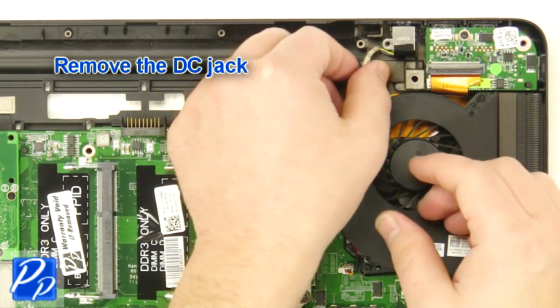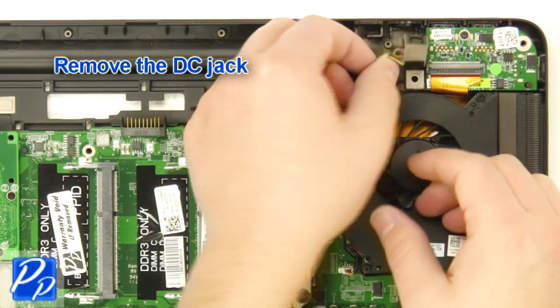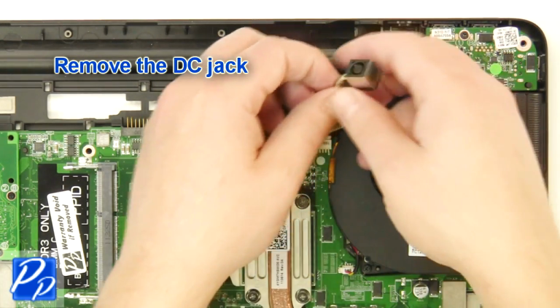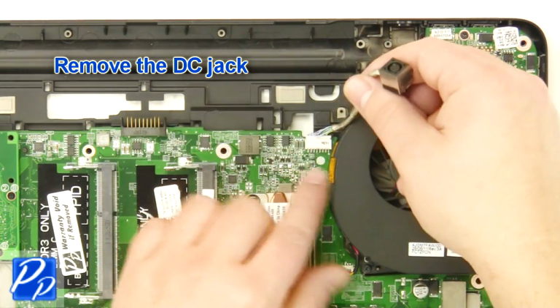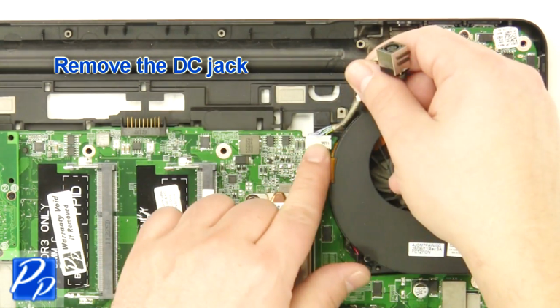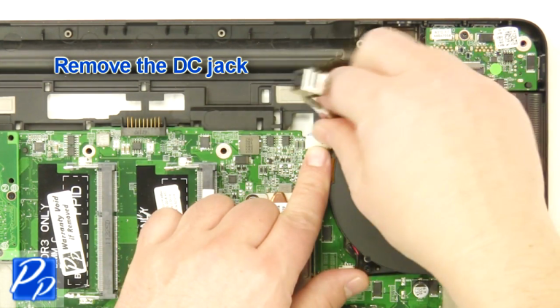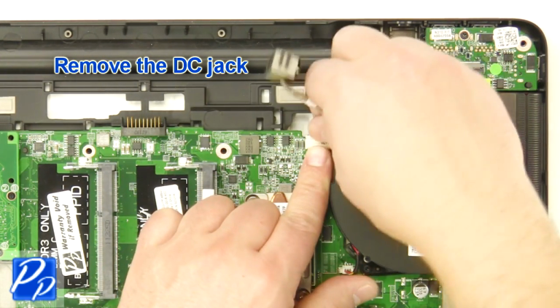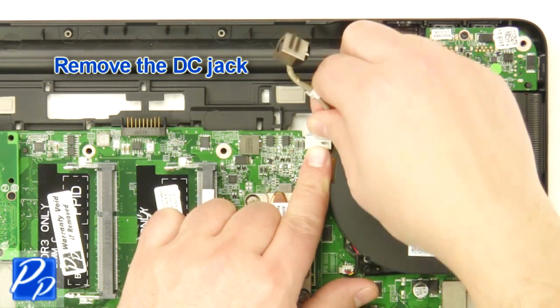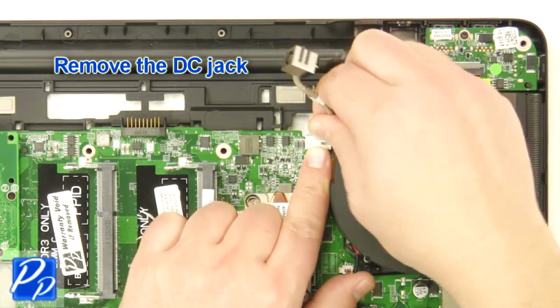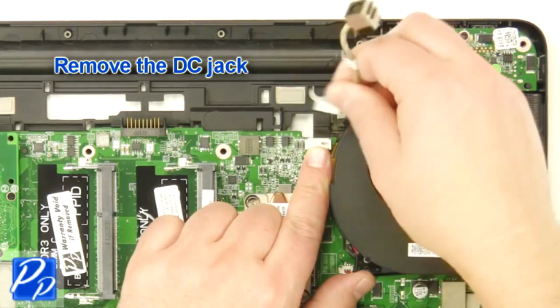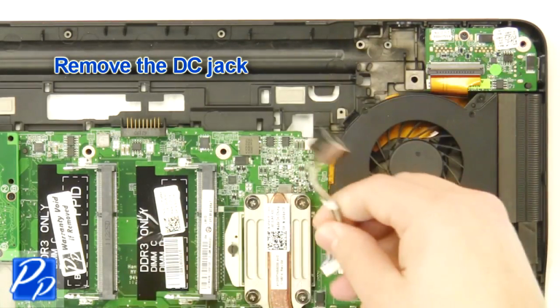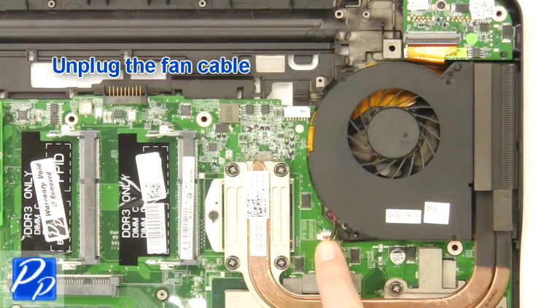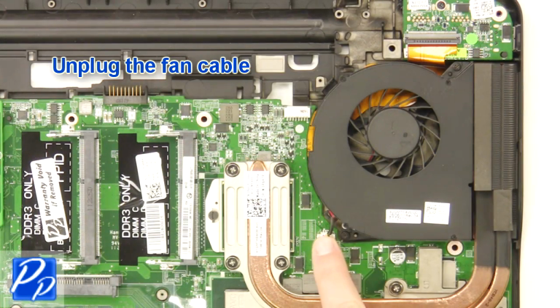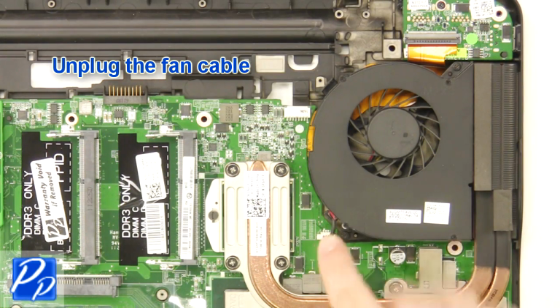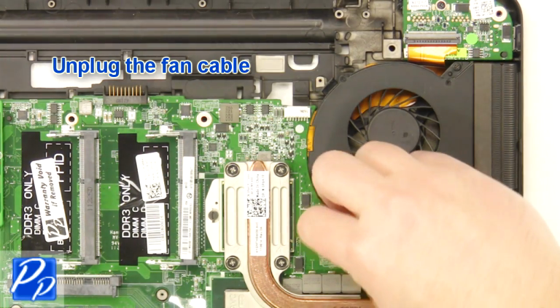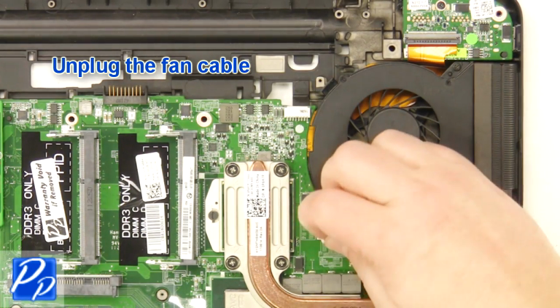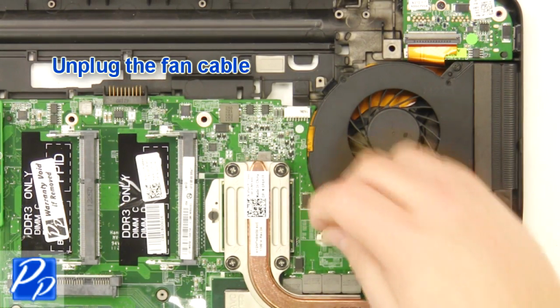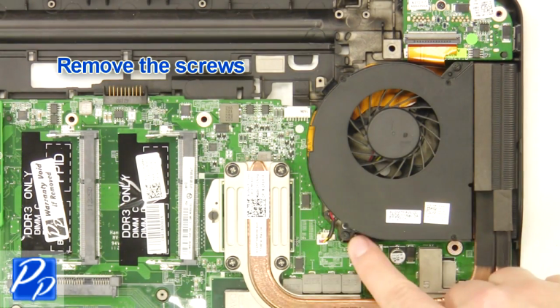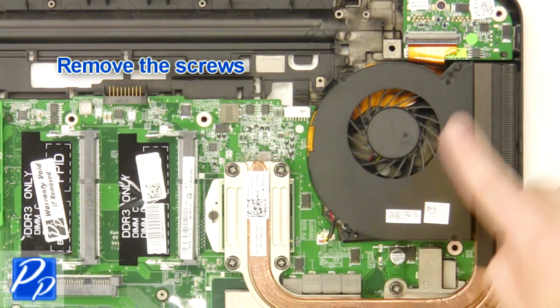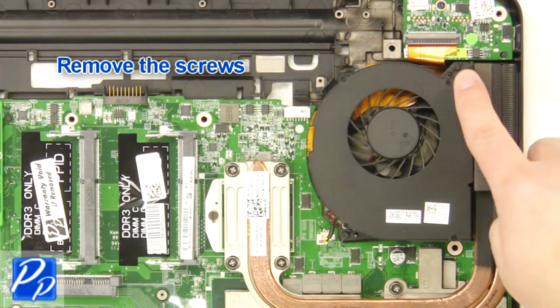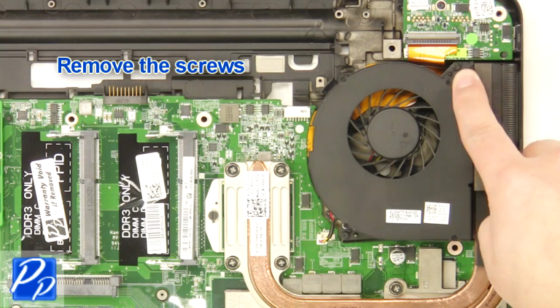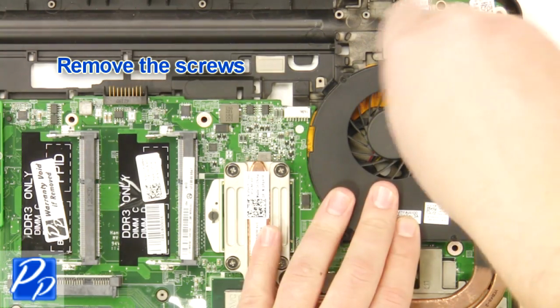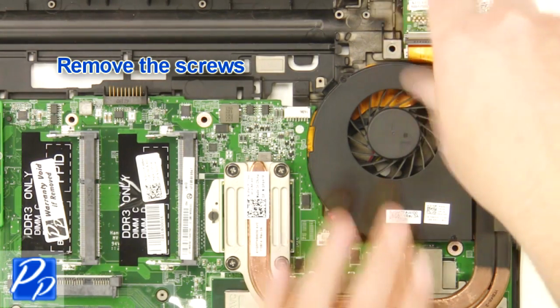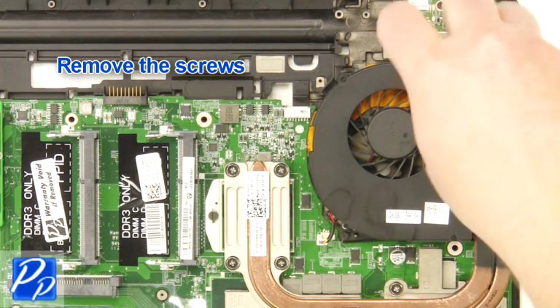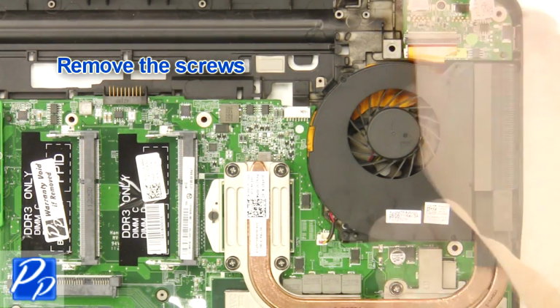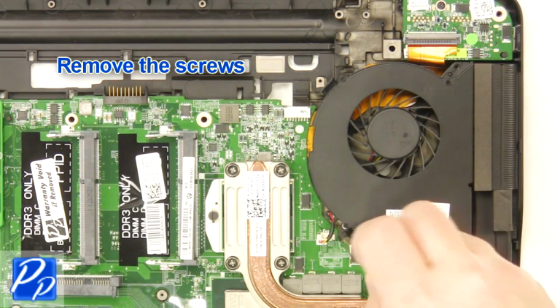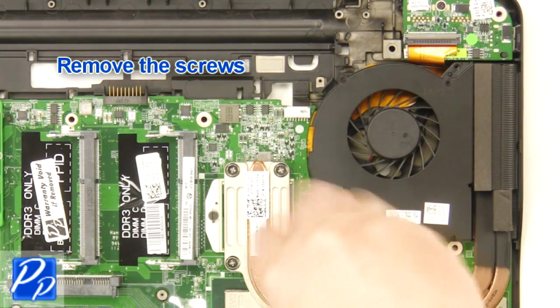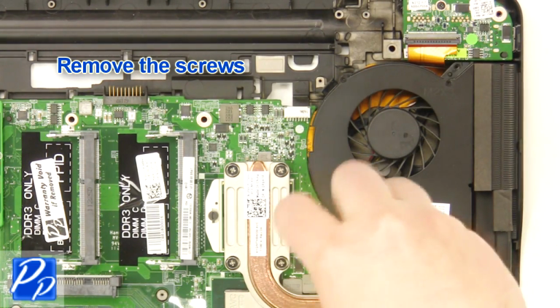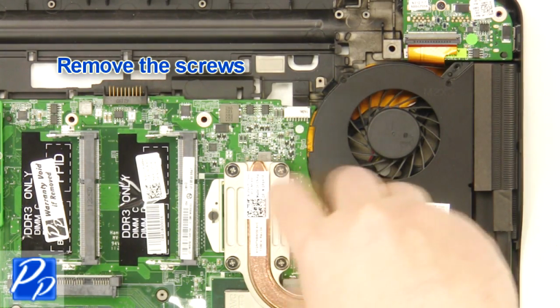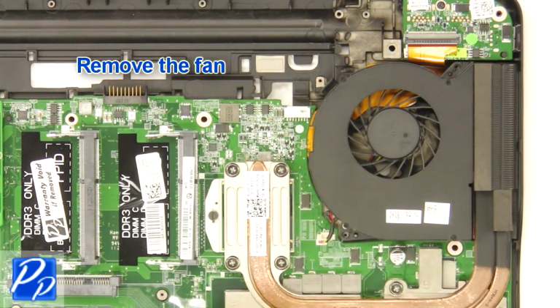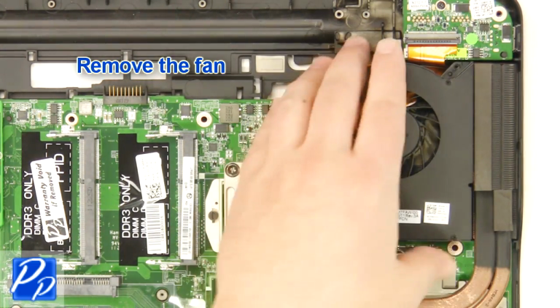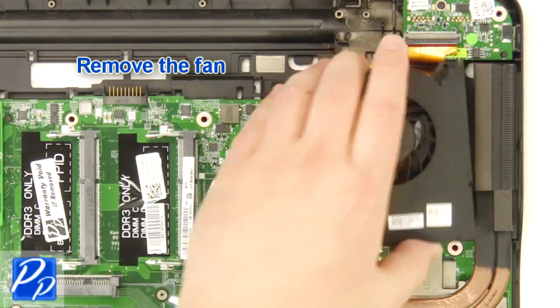Remove the DC jack. Unplug the fan cable. Remove the screws. Remove the fan.